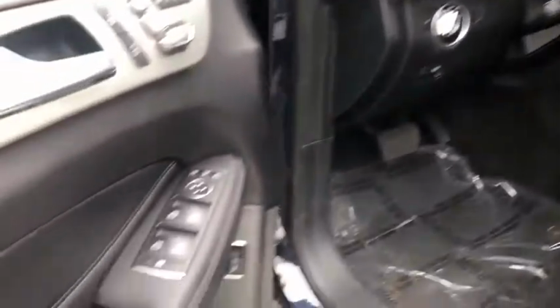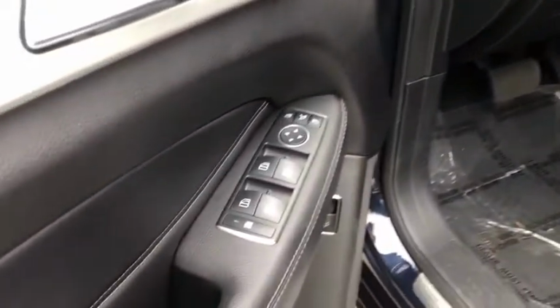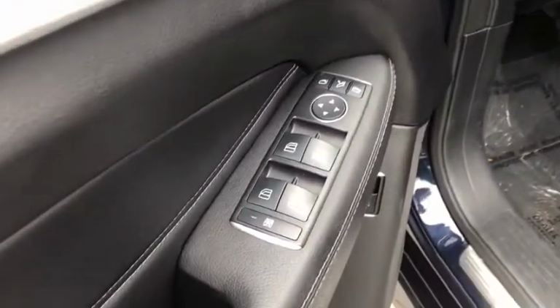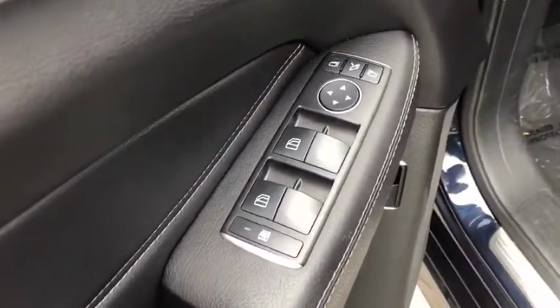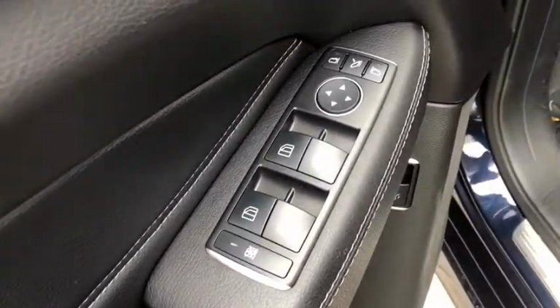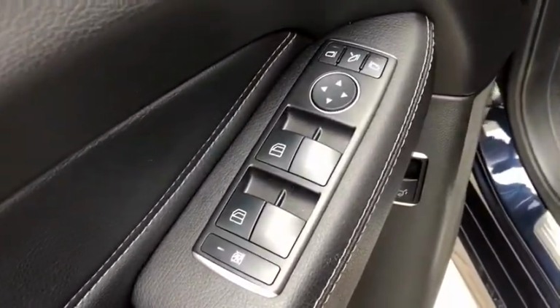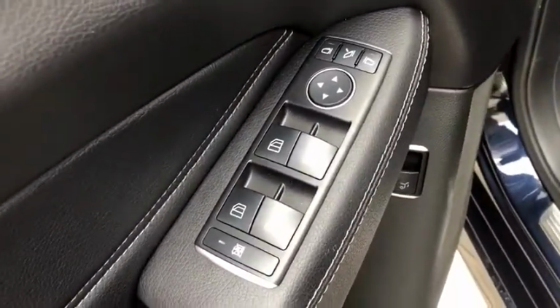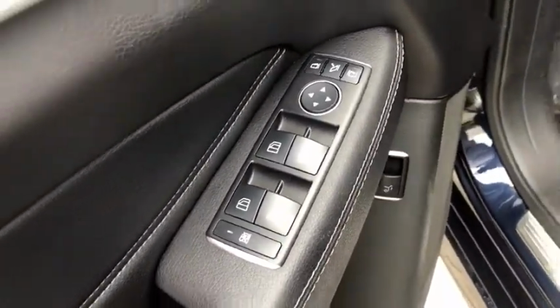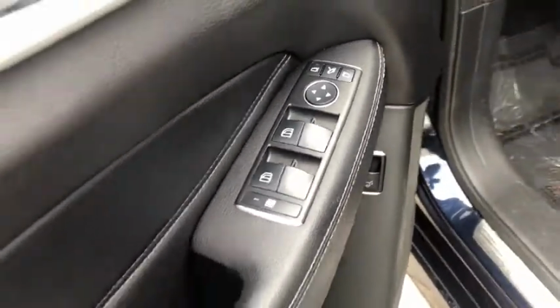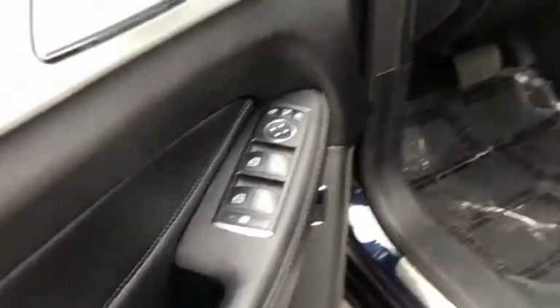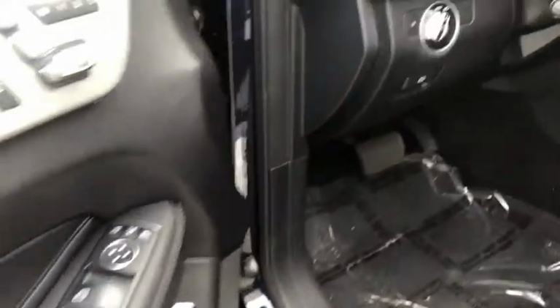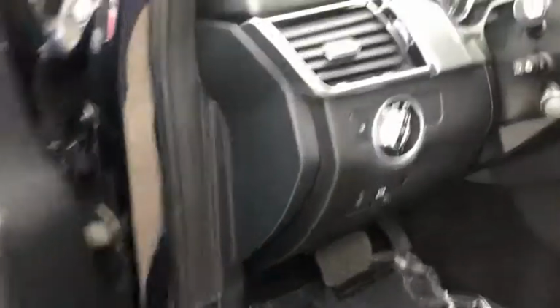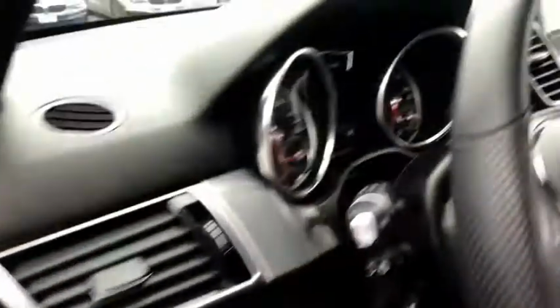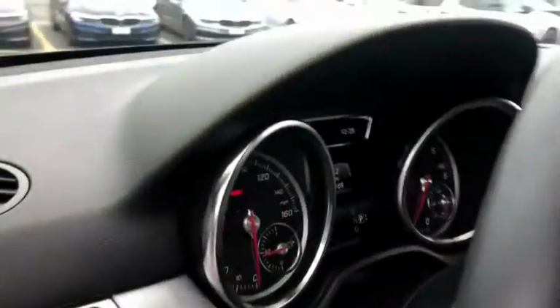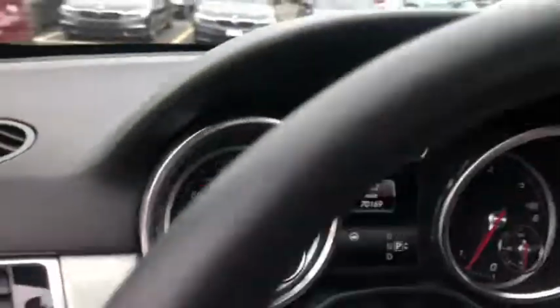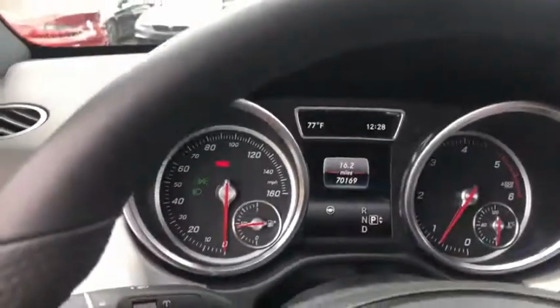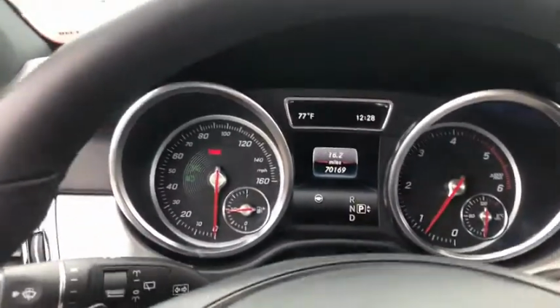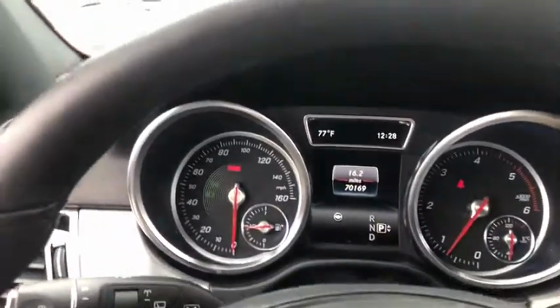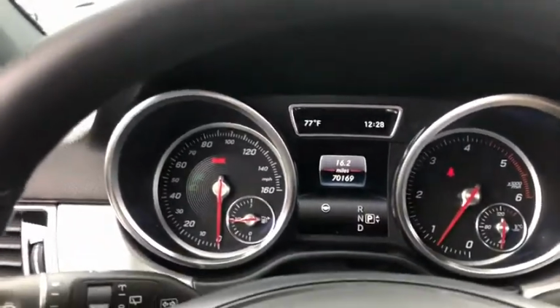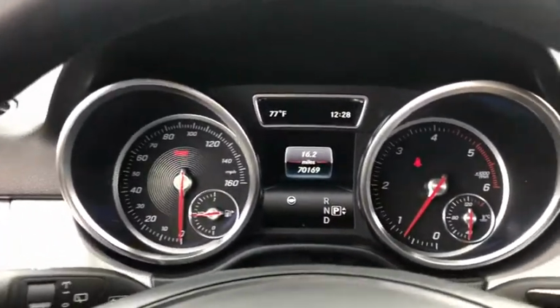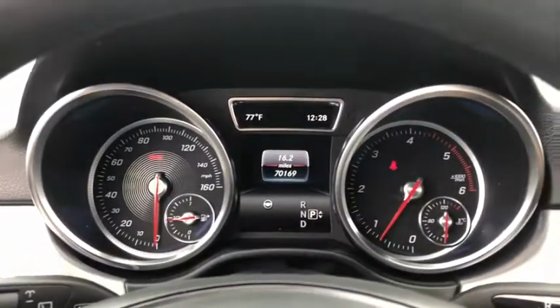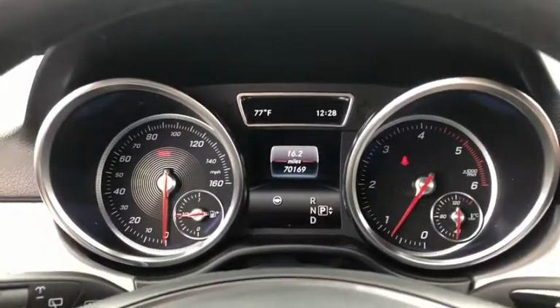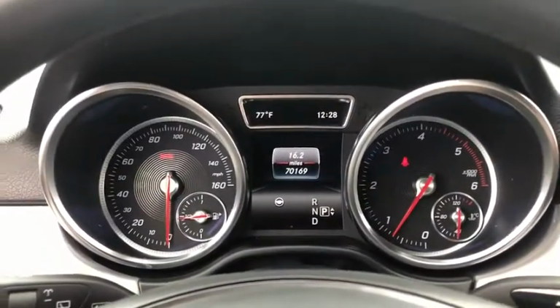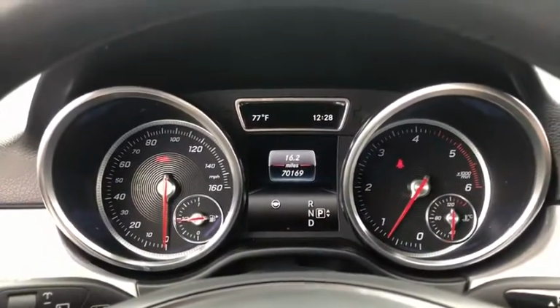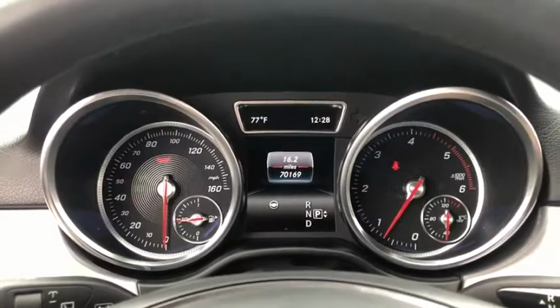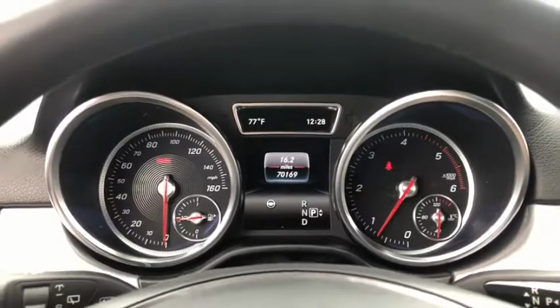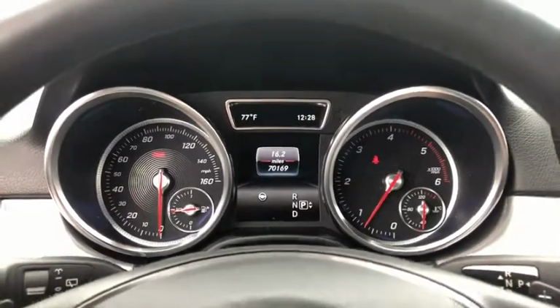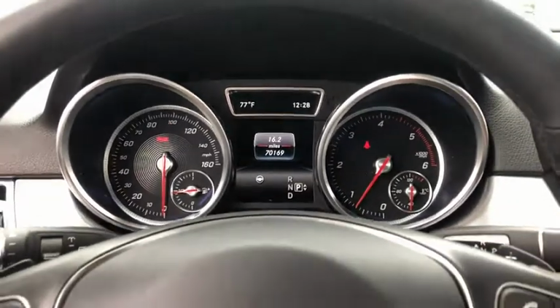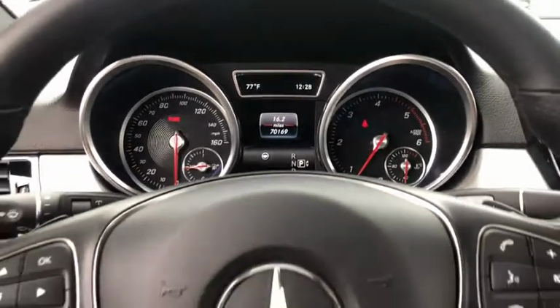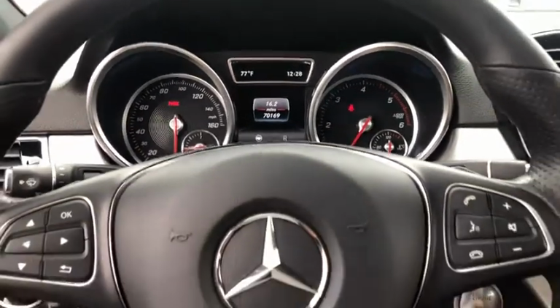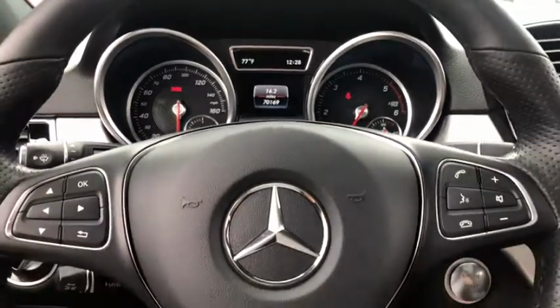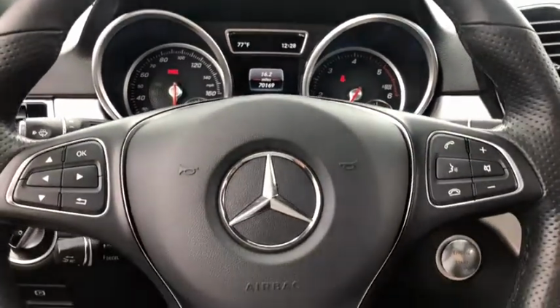Navigation system, power passenger seat, traction control, power liftgate, leather-wrapped steering wheel, dual airbags, power steering, alloy wheels, four-wheel disc brakes, eight speakers, CD player.